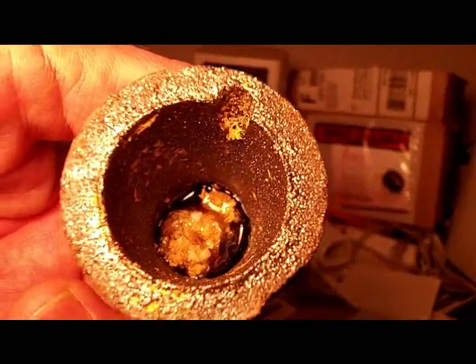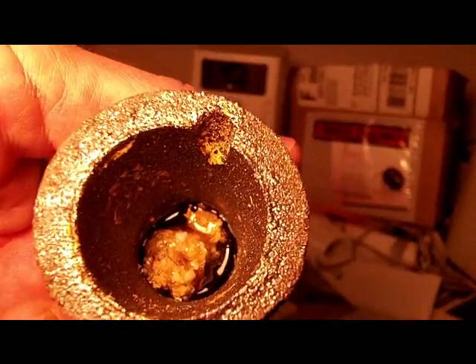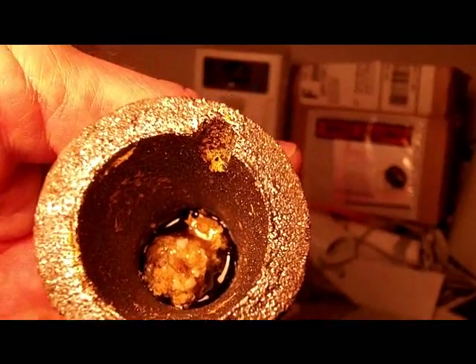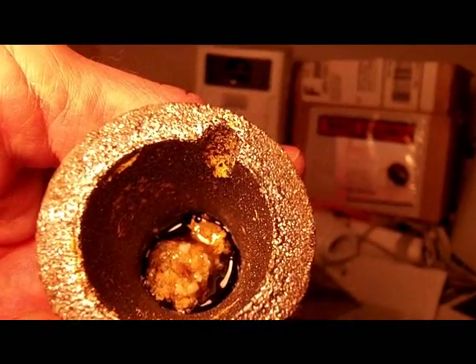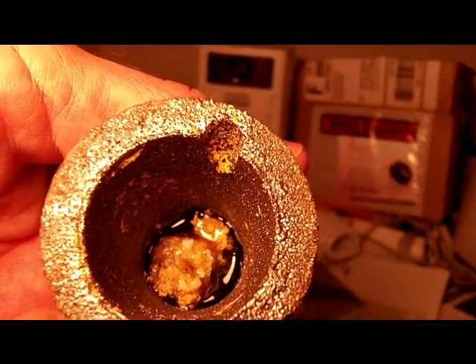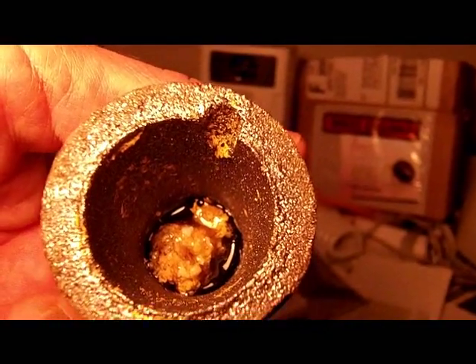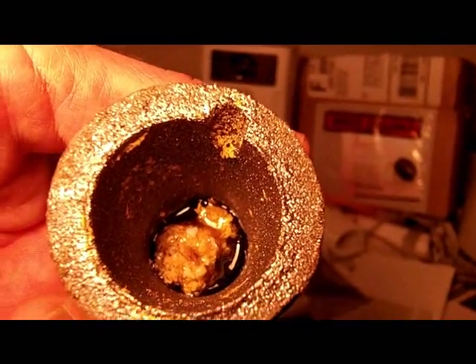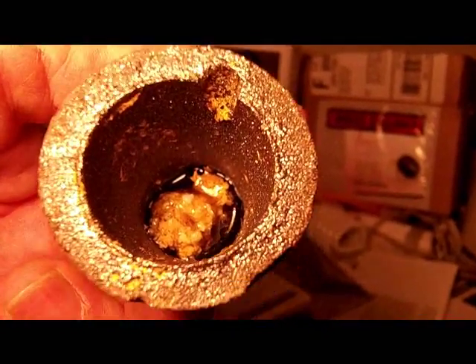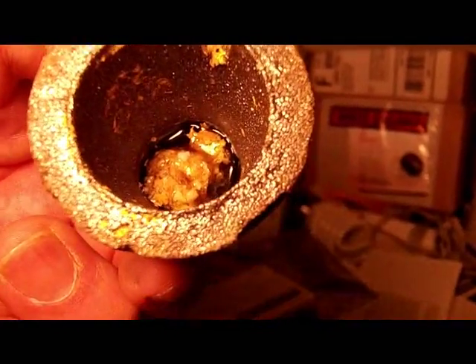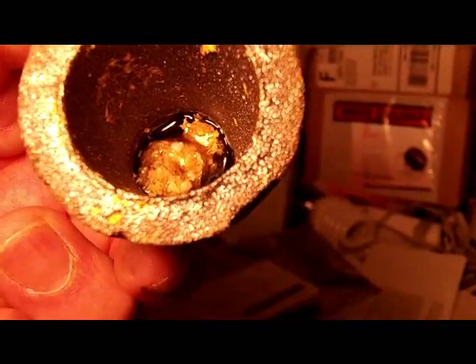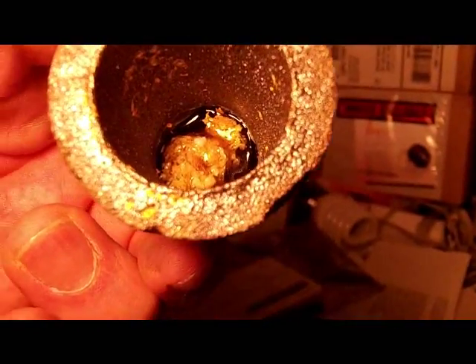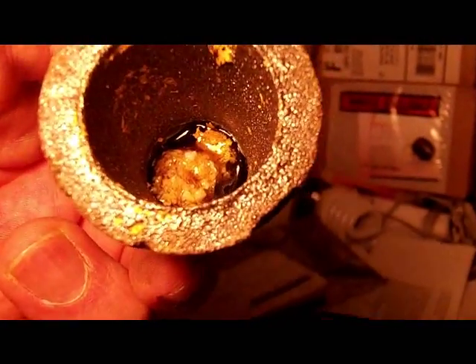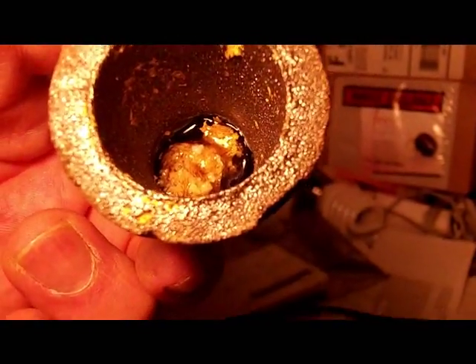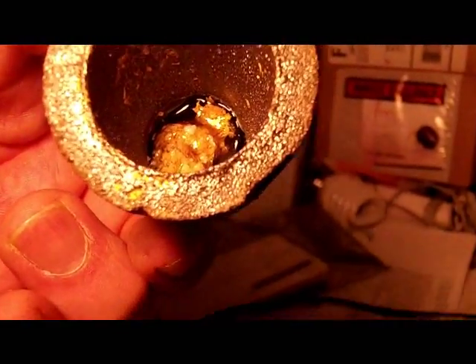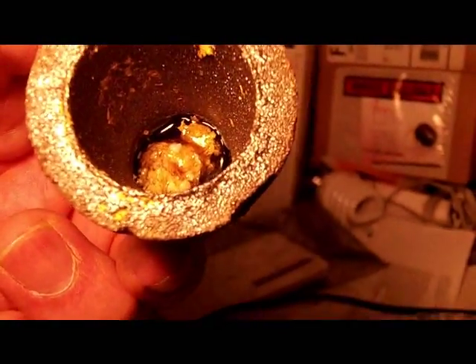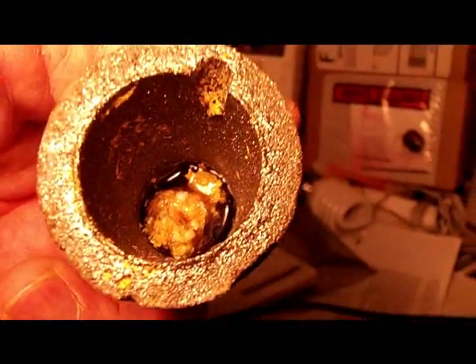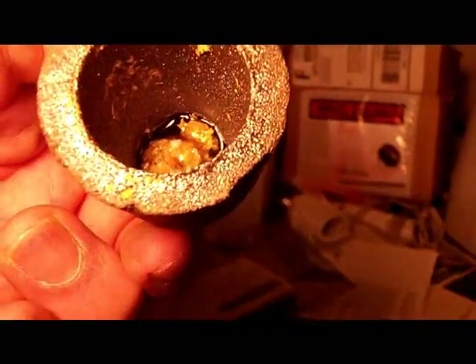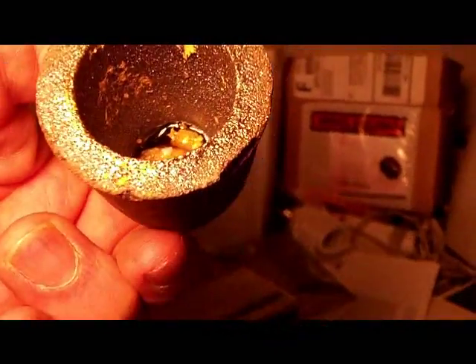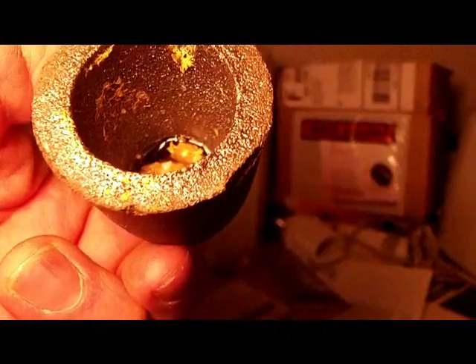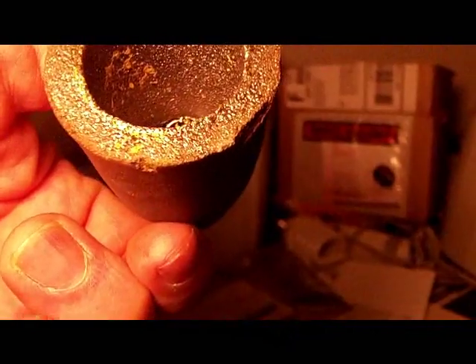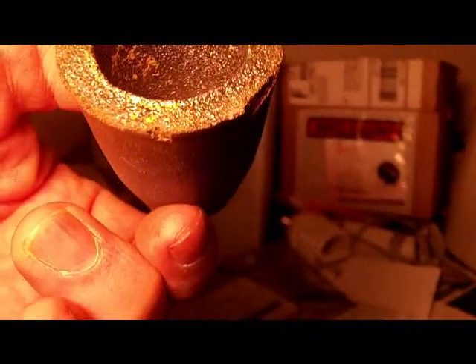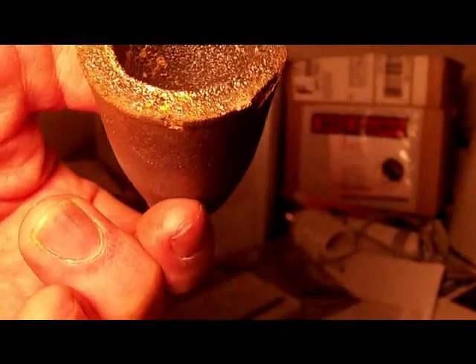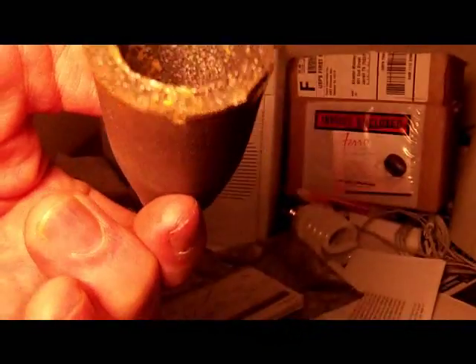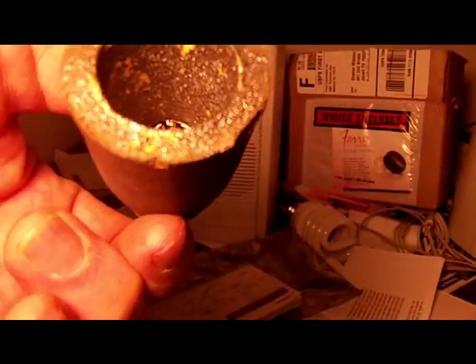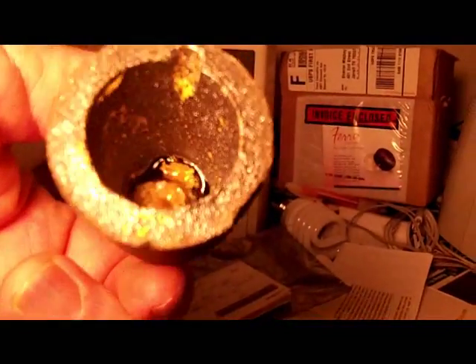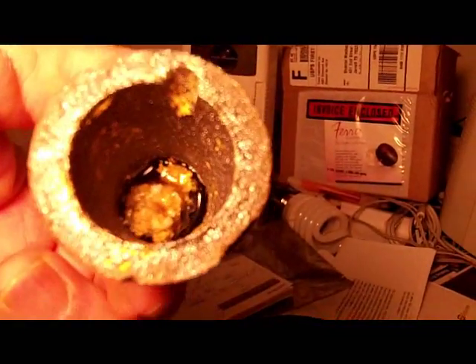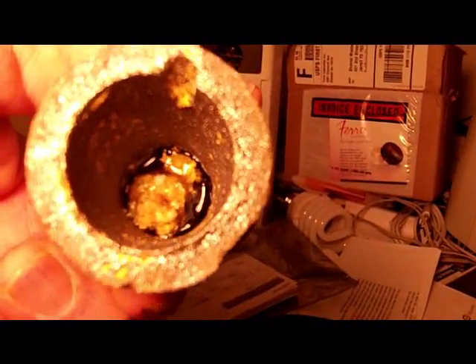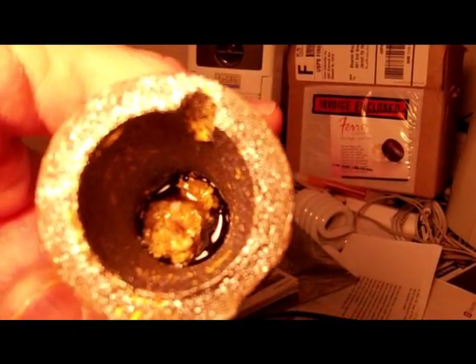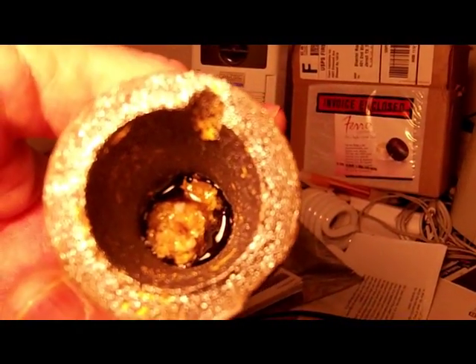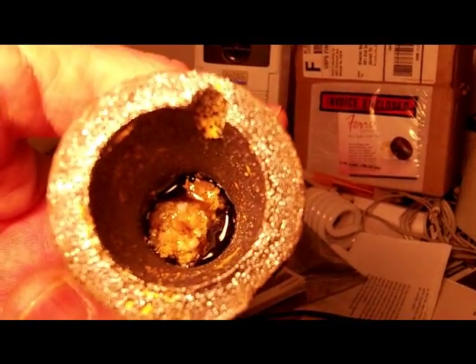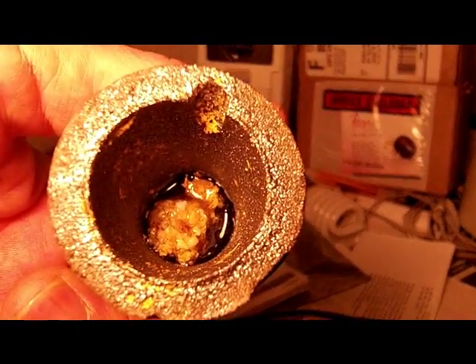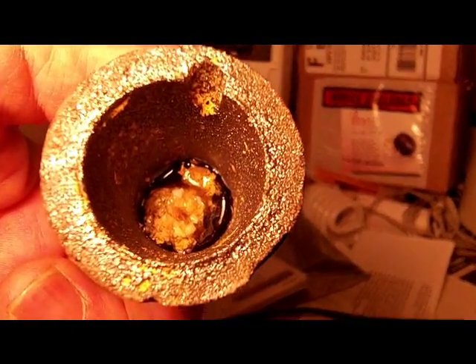So I'm just going to get my cutting torch now and hit that glass until it melts again and see if I can get my gold out of there or not.